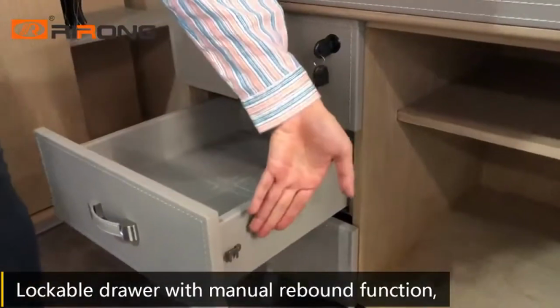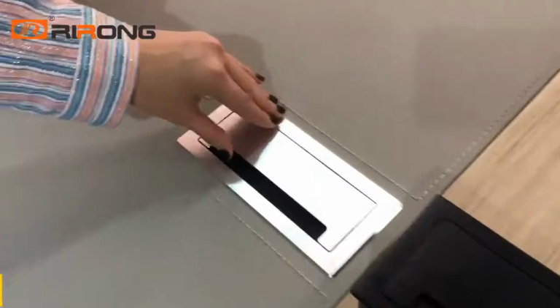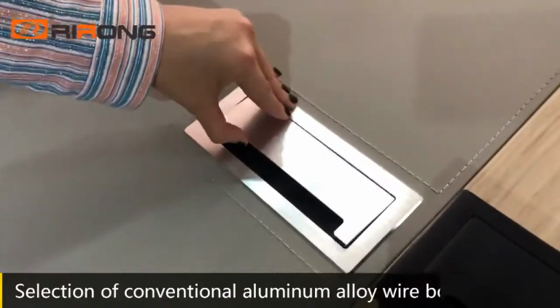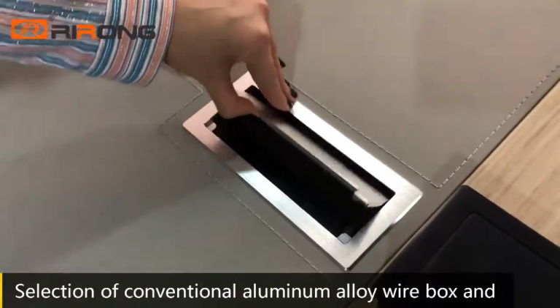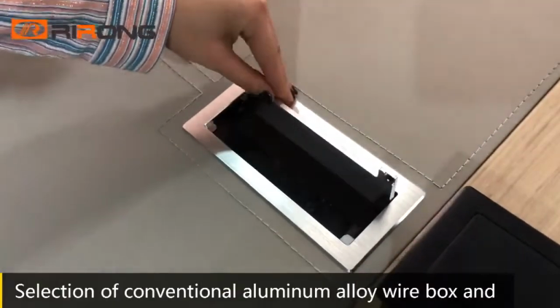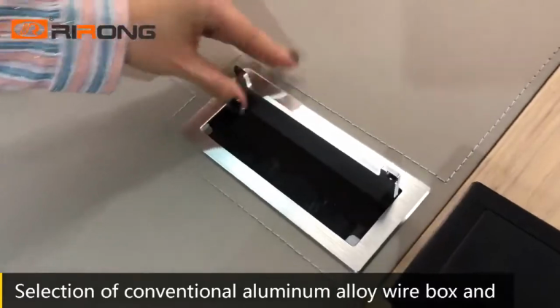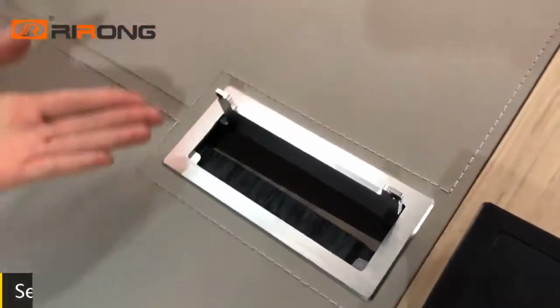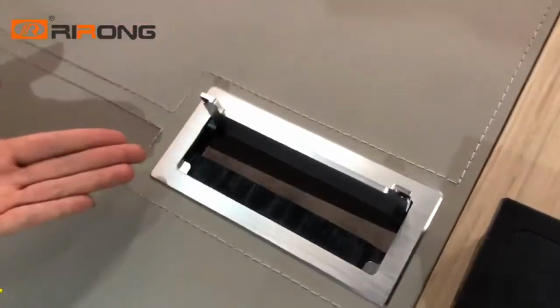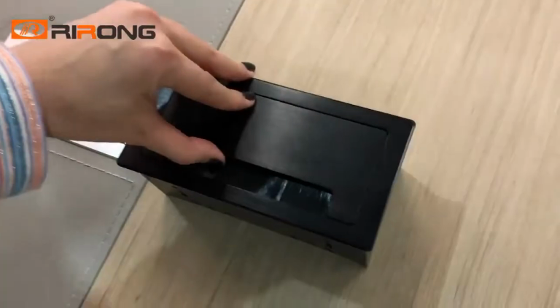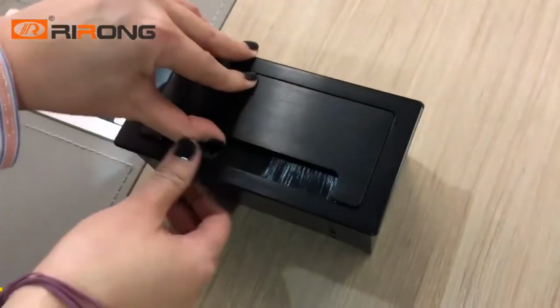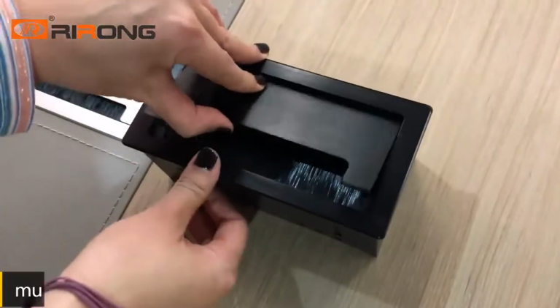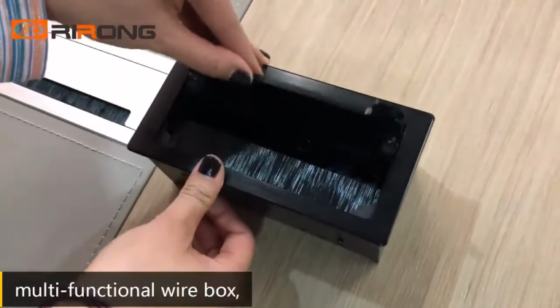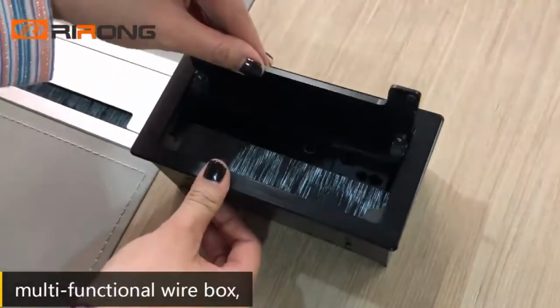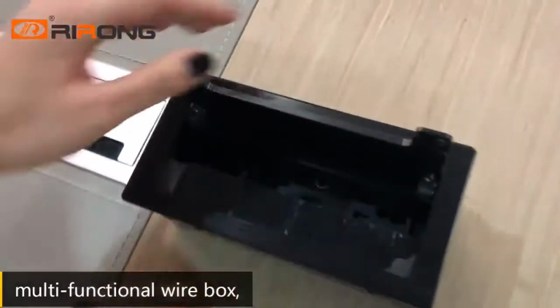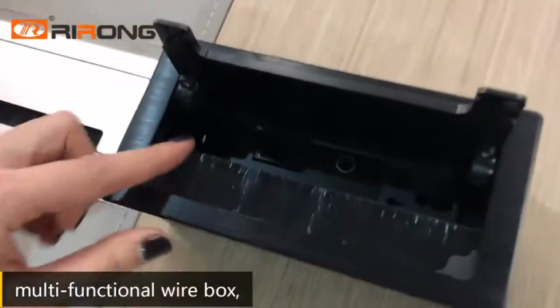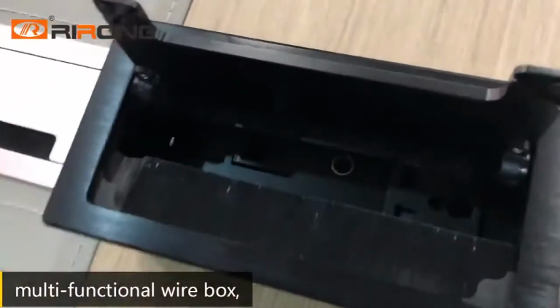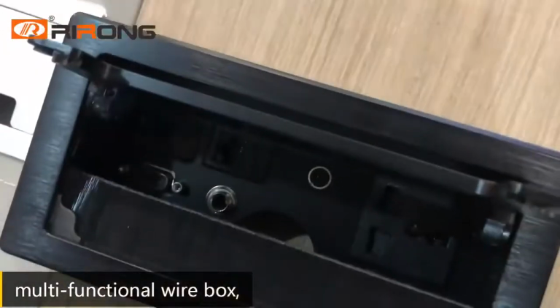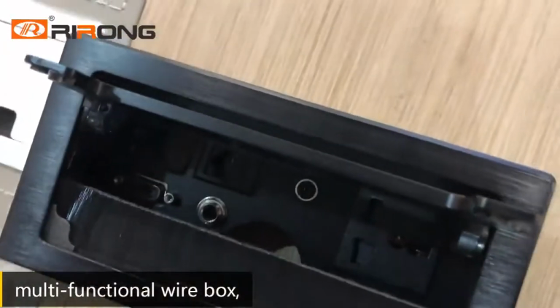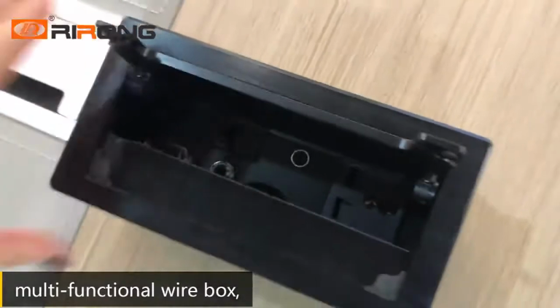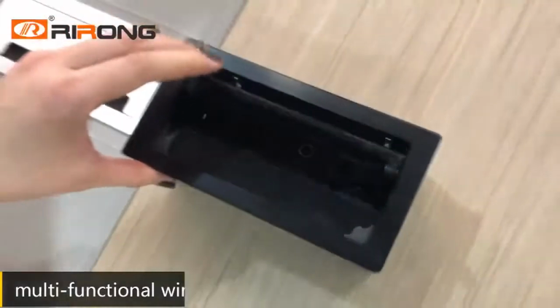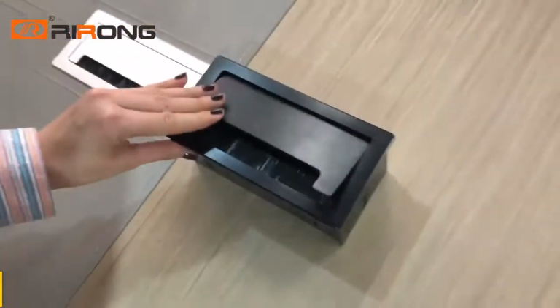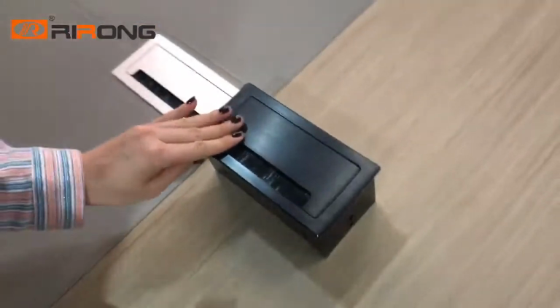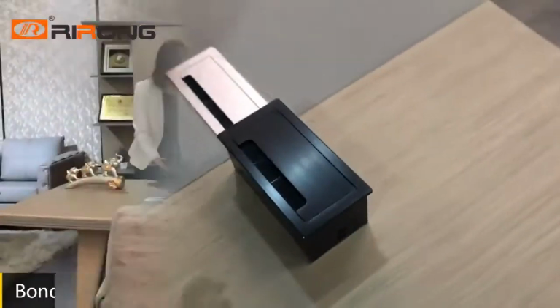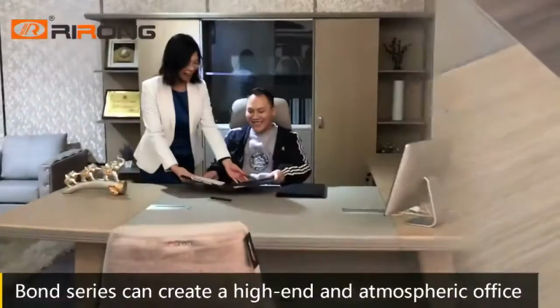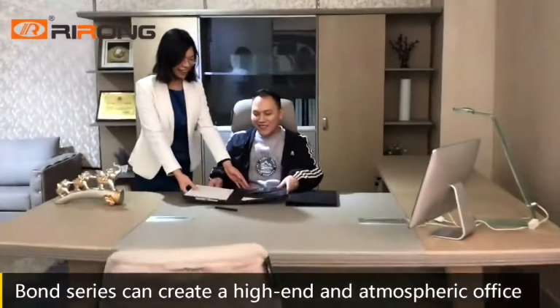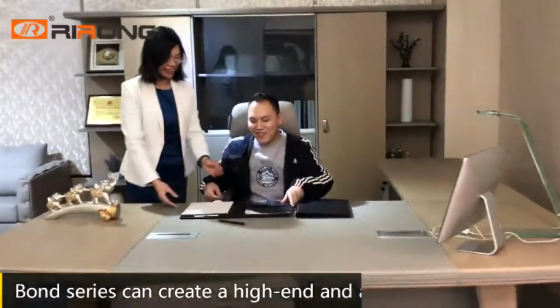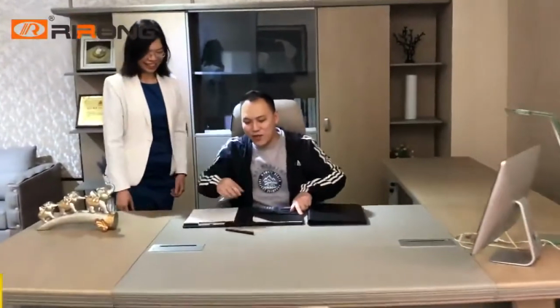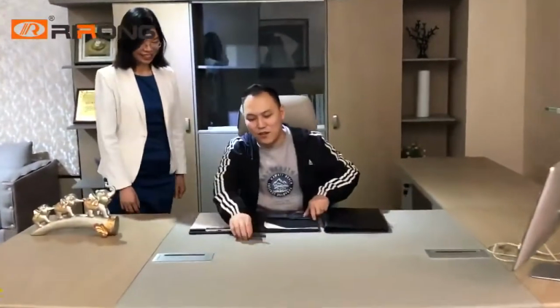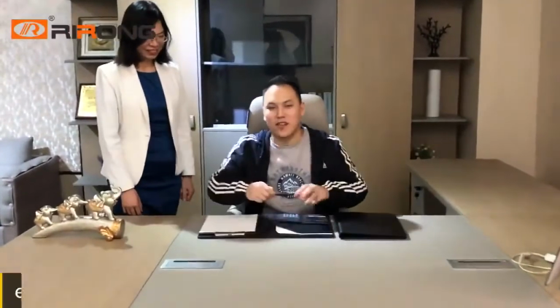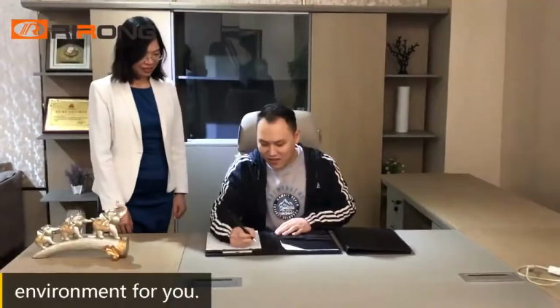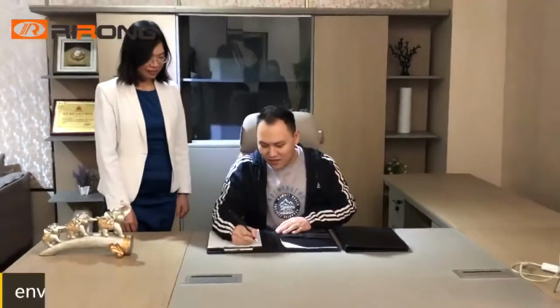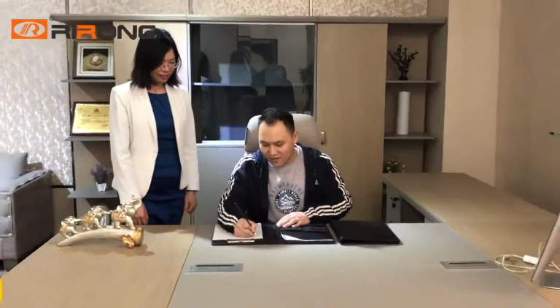Collection of conventional aluminum alloy wire box and multifunction wire box. The Bond series can create a bright and comfortable office environment for you.